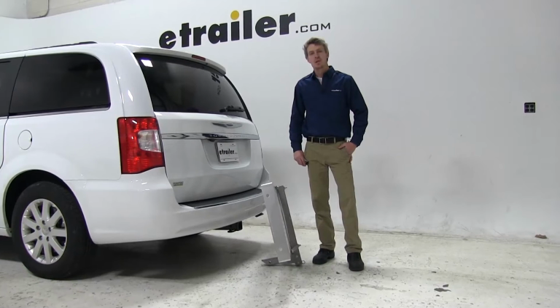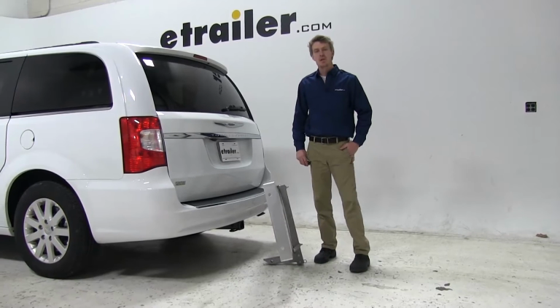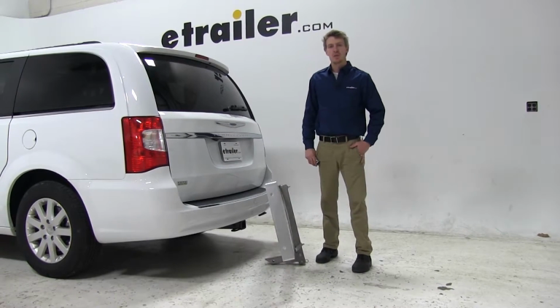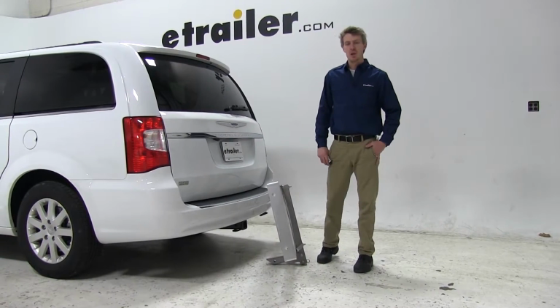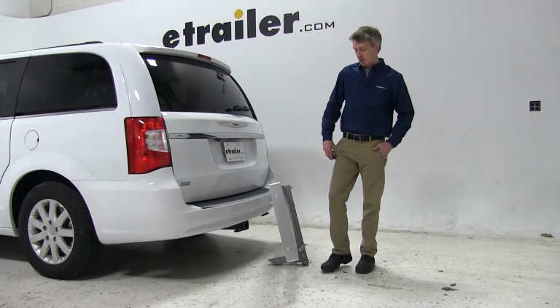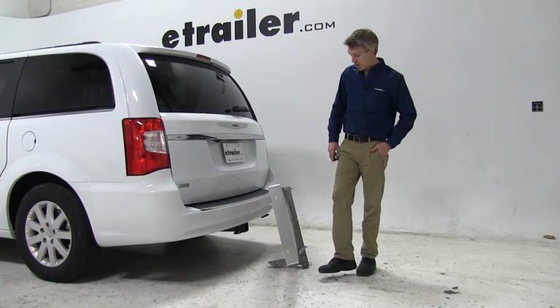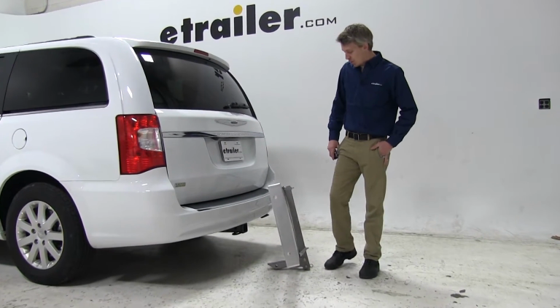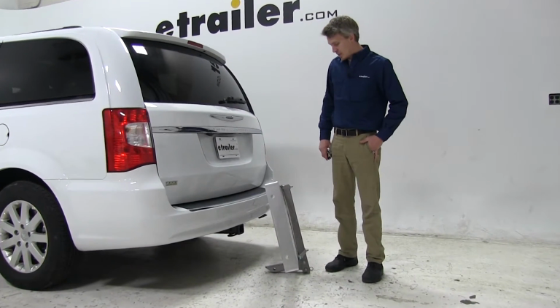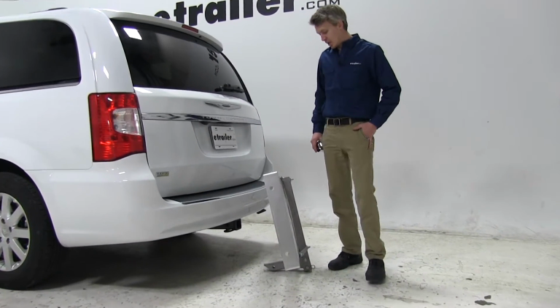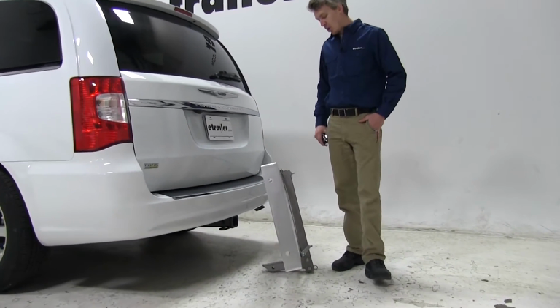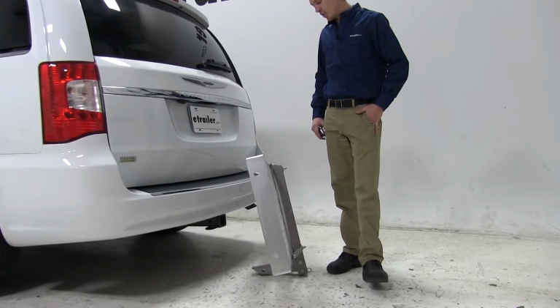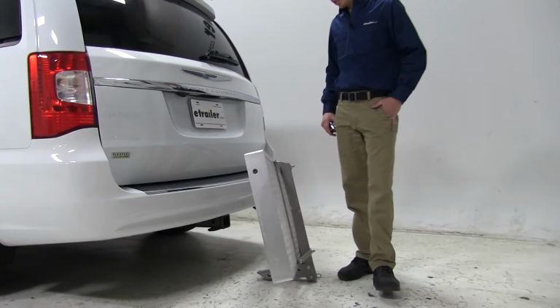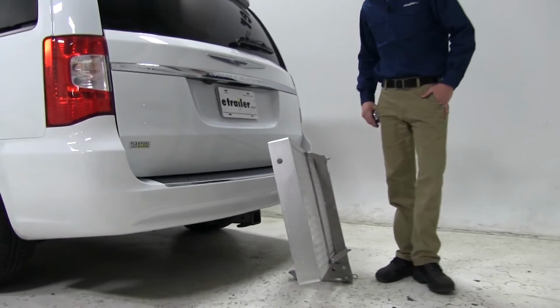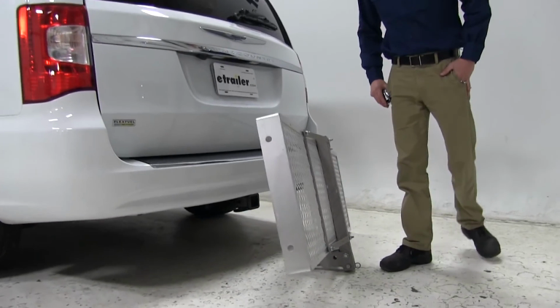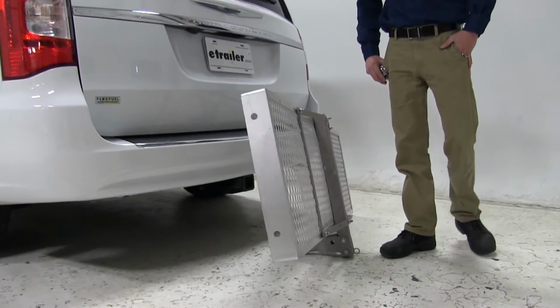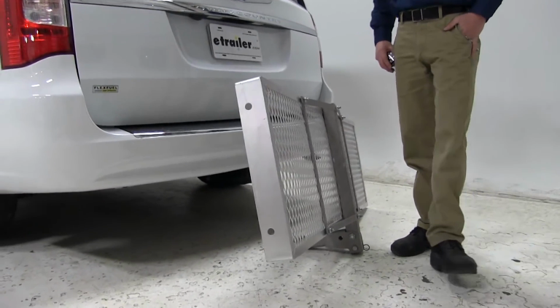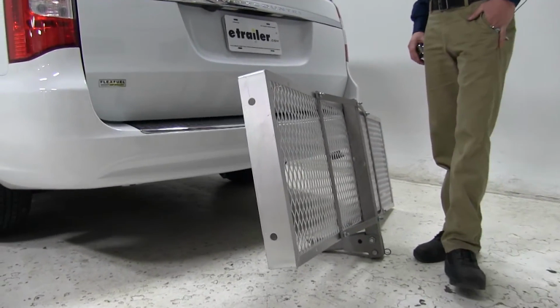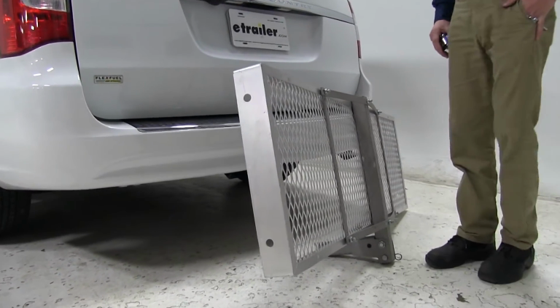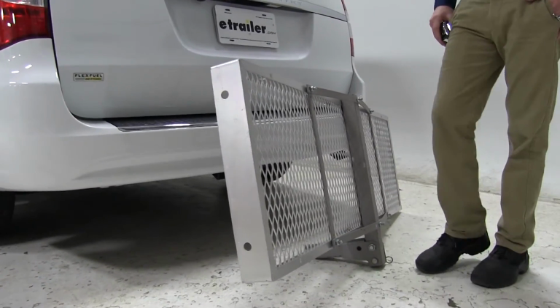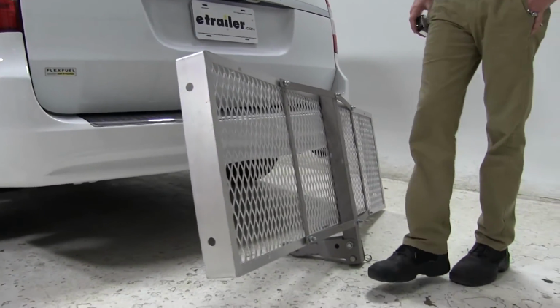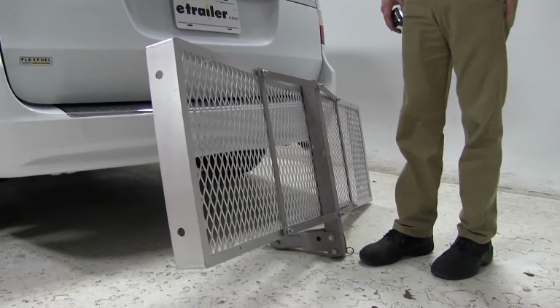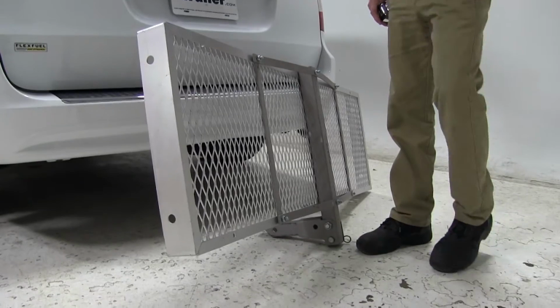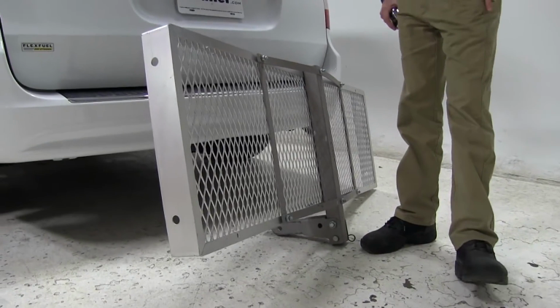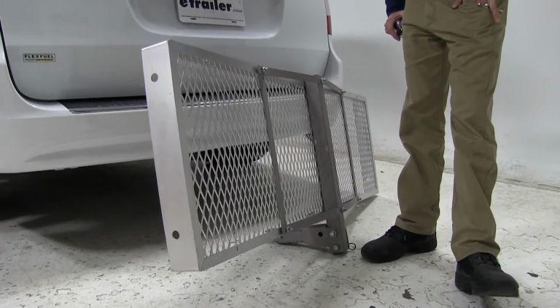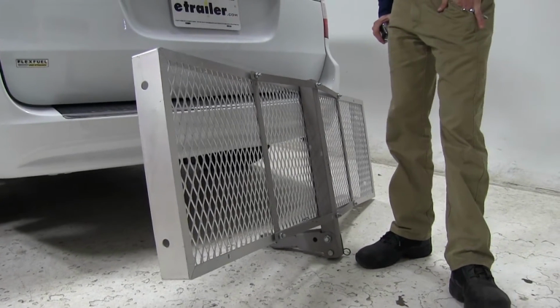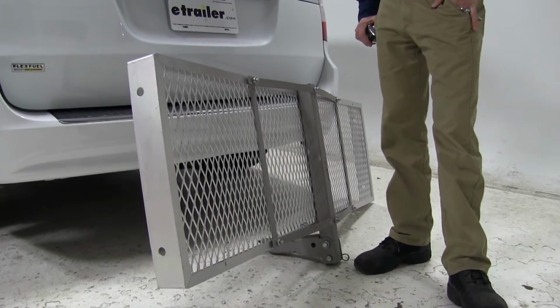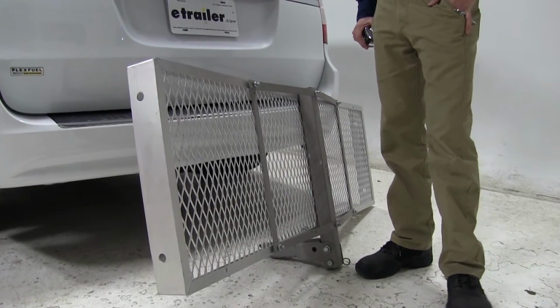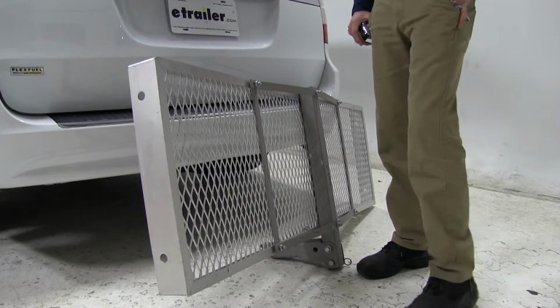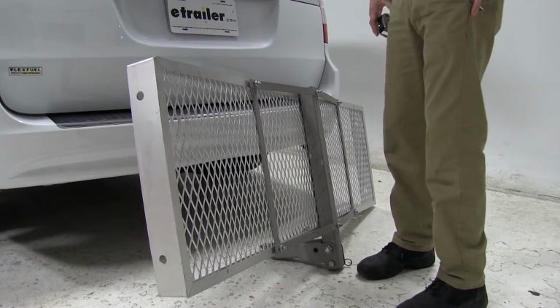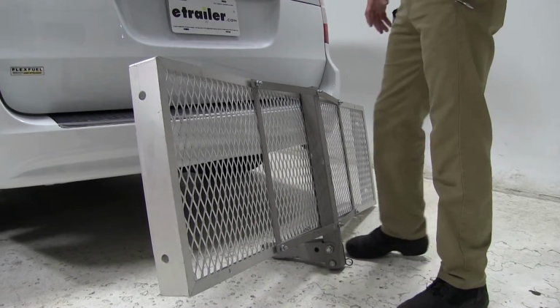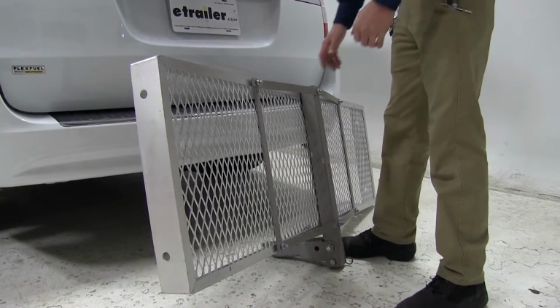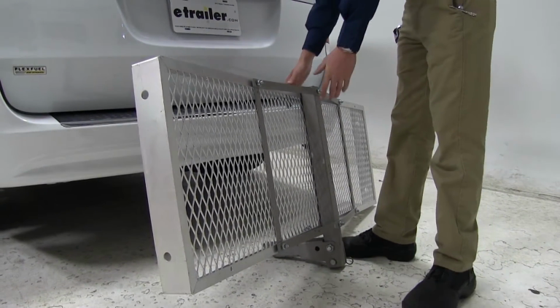Today in our 2015 Chrysler Town & Country, we will be test fitting the Curt Aluminum Folding Cargo Carrier, part number C18100. Its dimensions are 19x60, it has a max capacity of 500 pounds, and it's for 2-inch hitches only.